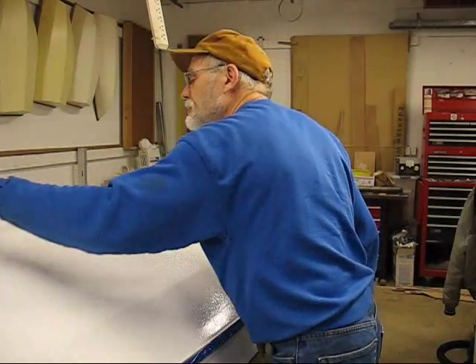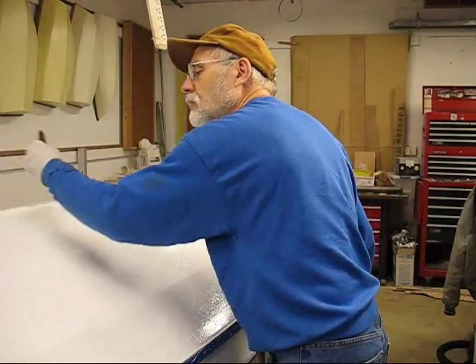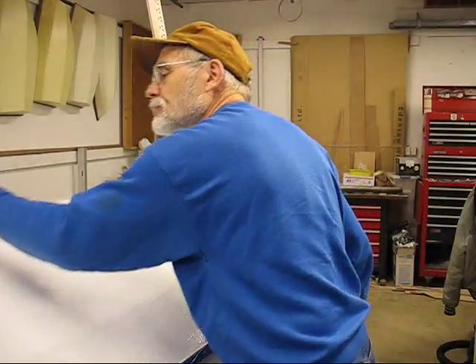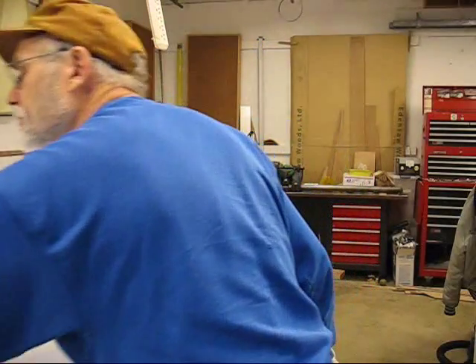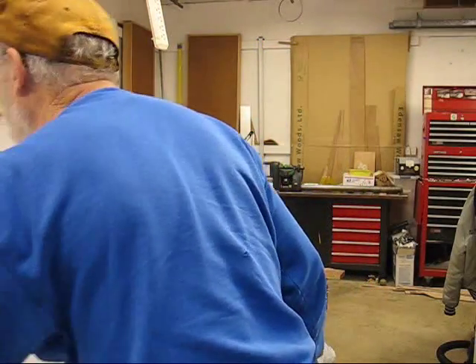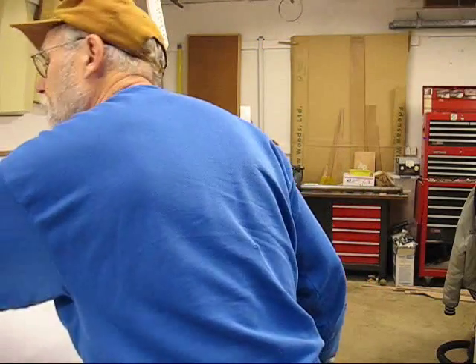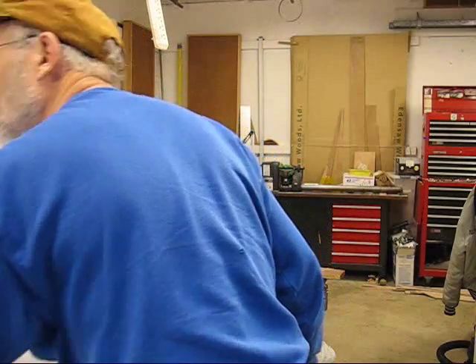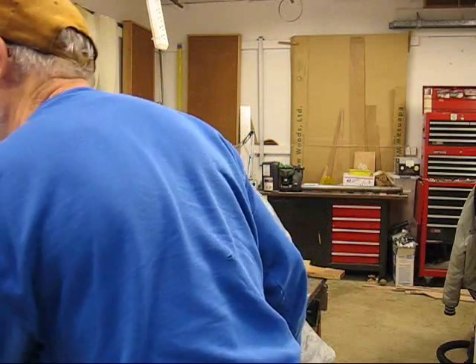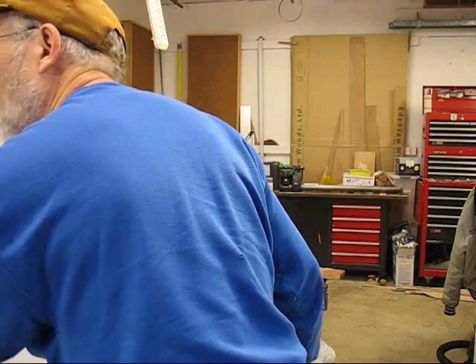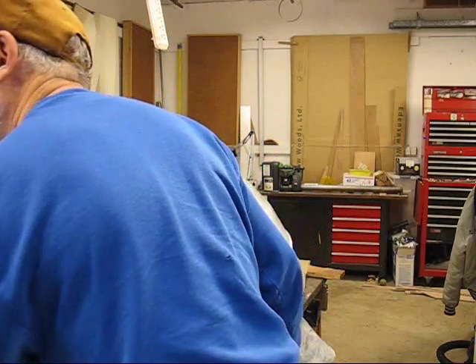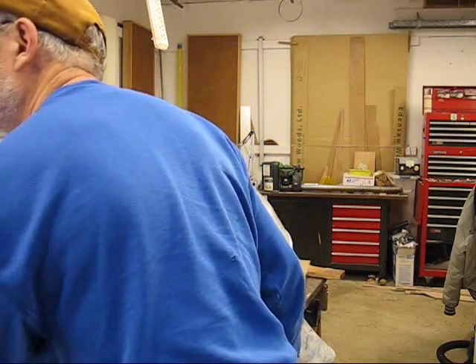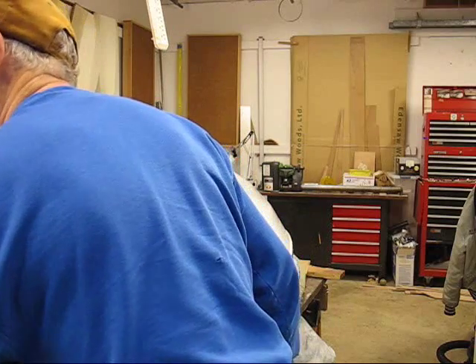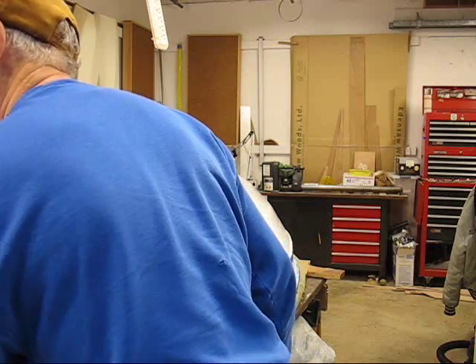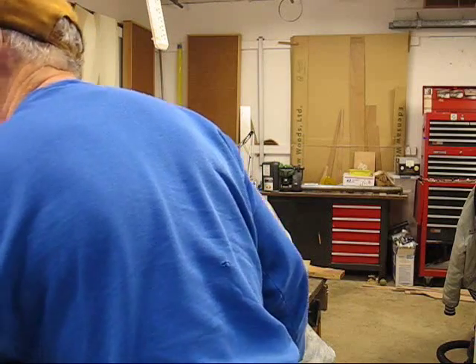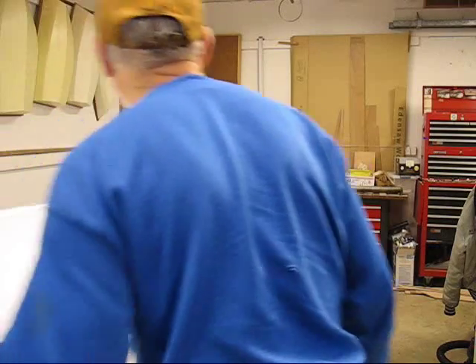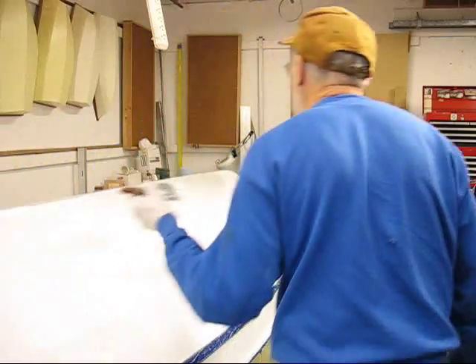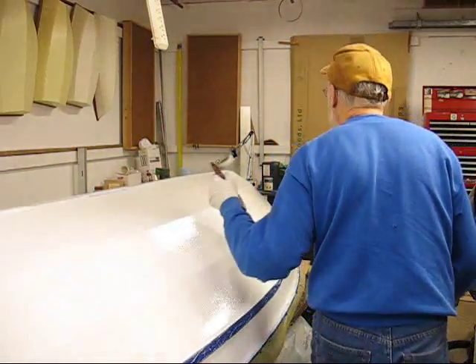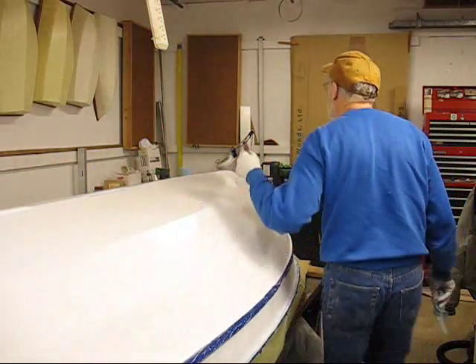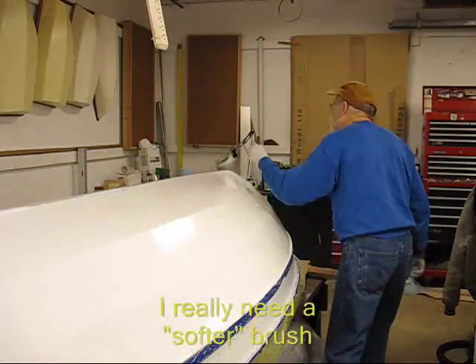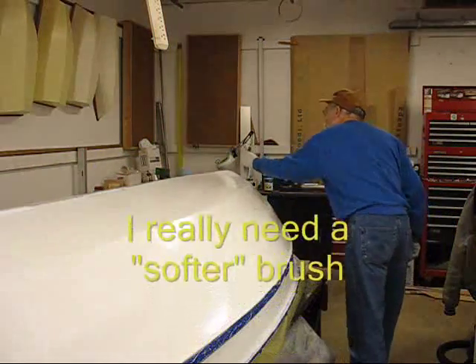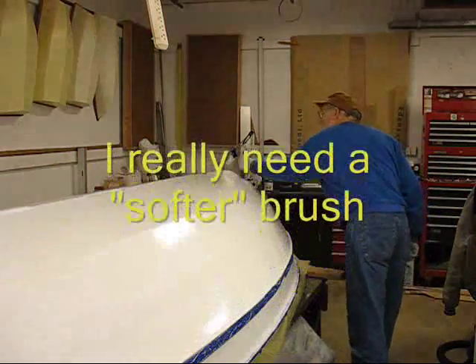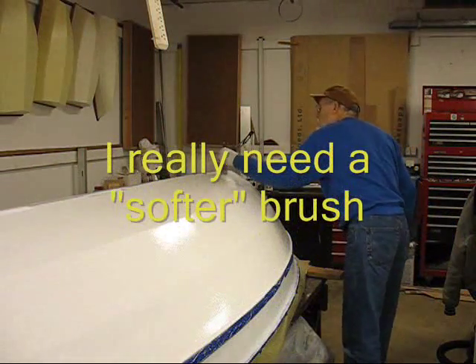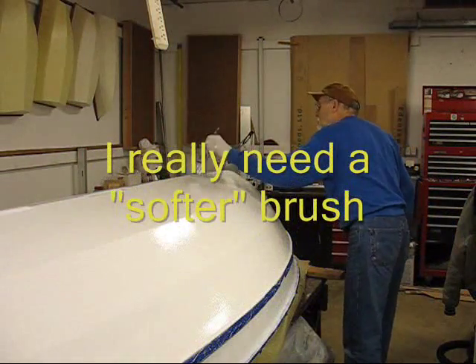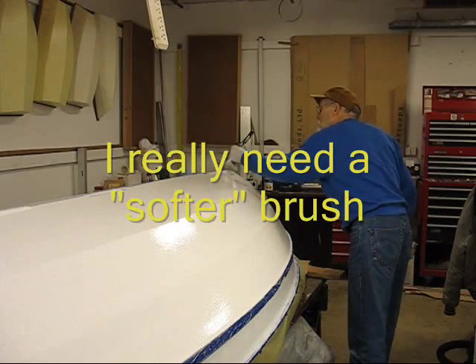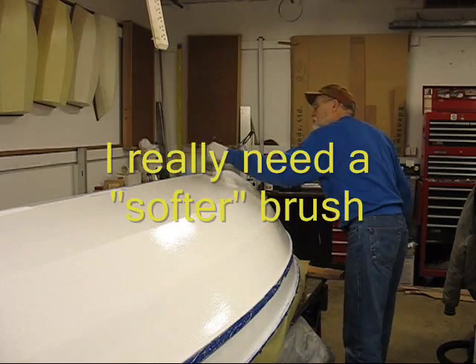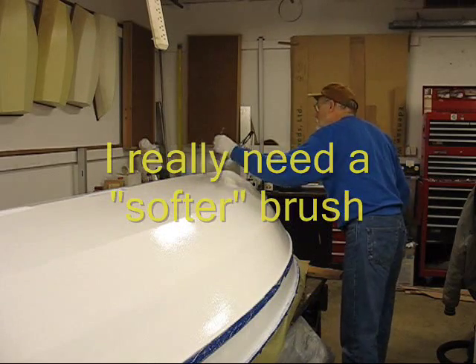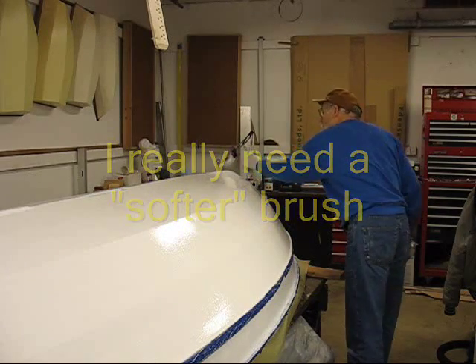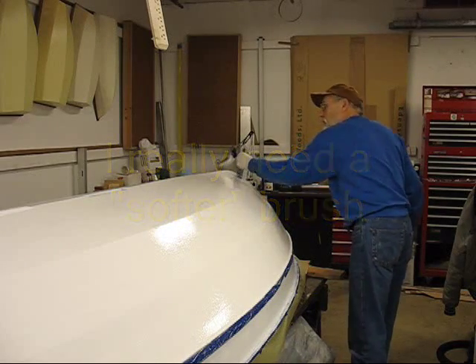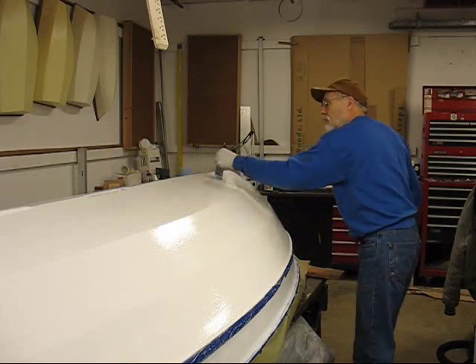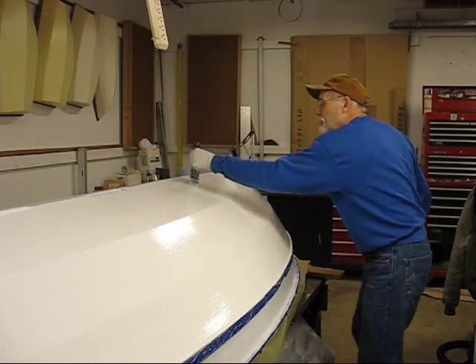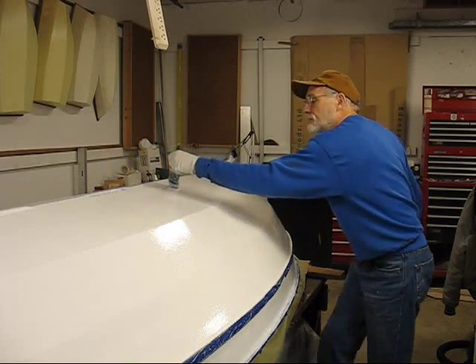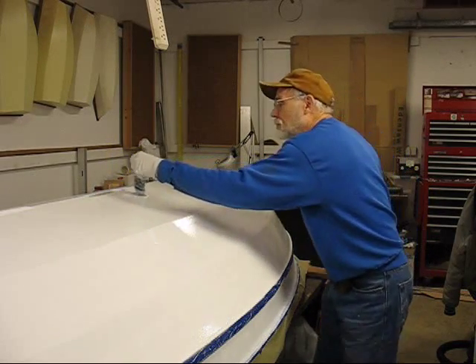Yesterday when I was doing that first coat, I think I had brushed it too hard. Just a light stroke — all you're trying to do is break the surface tension.